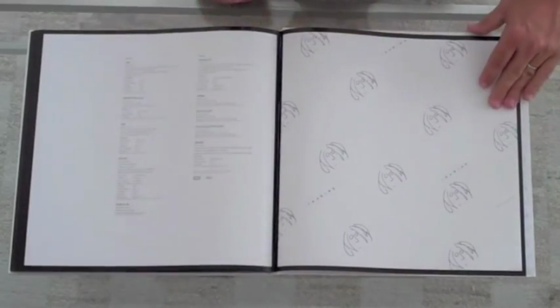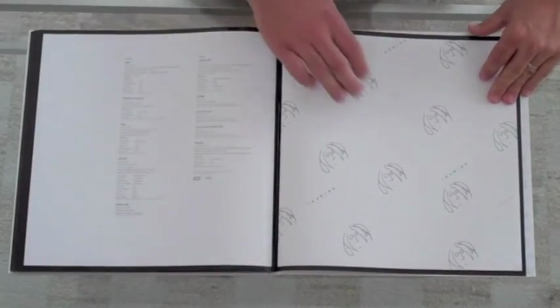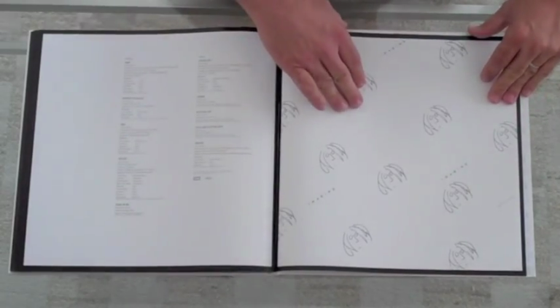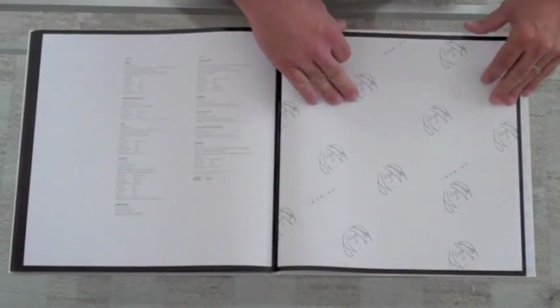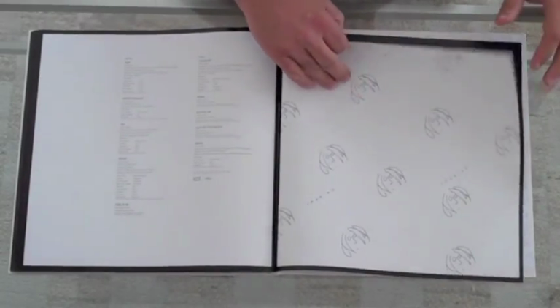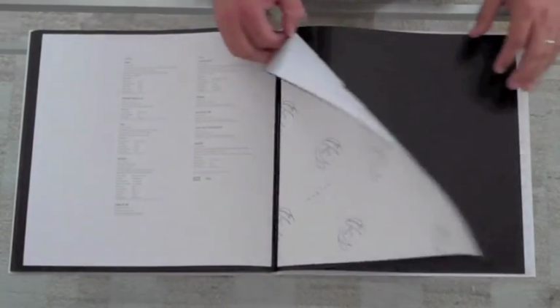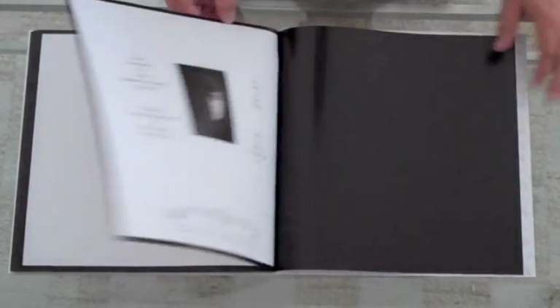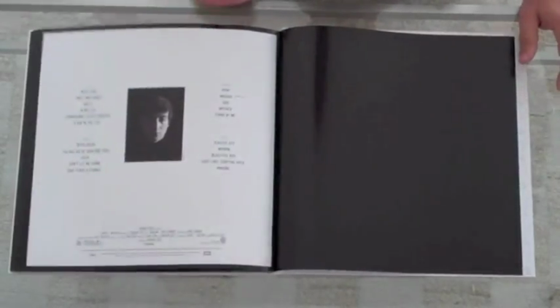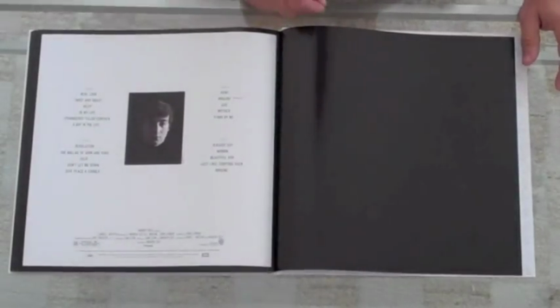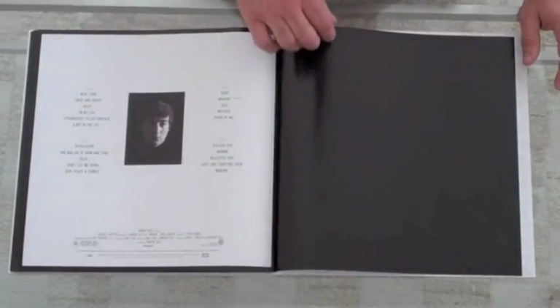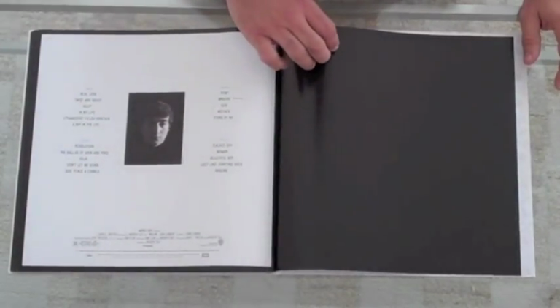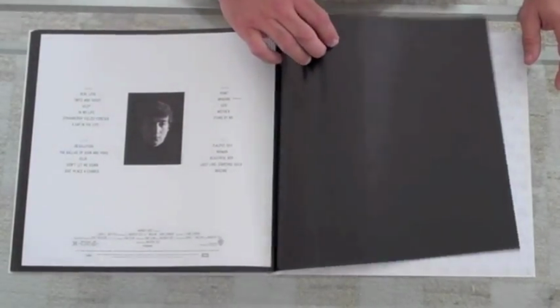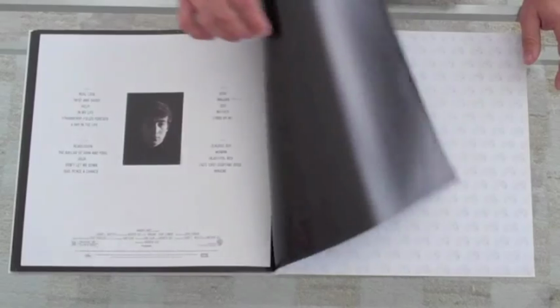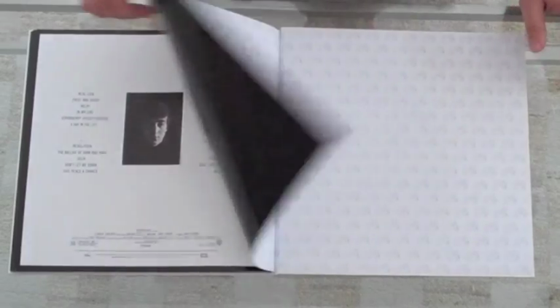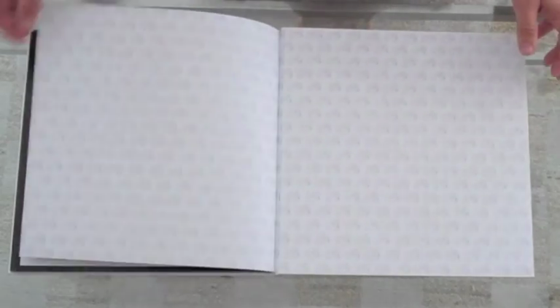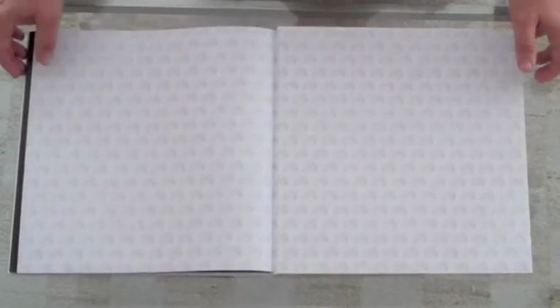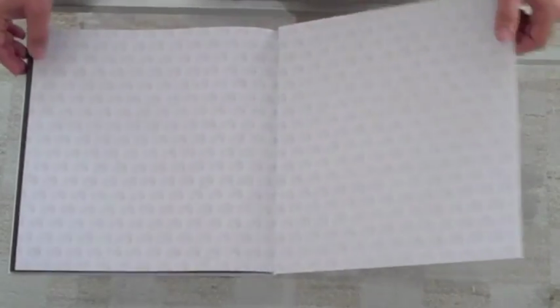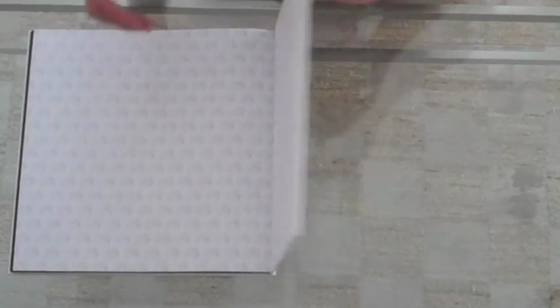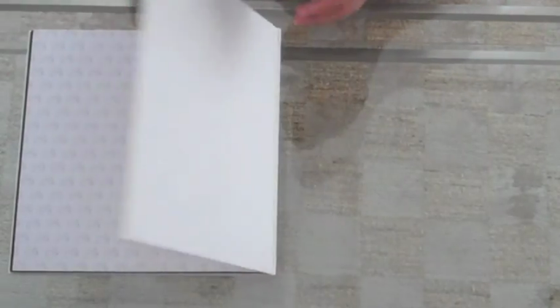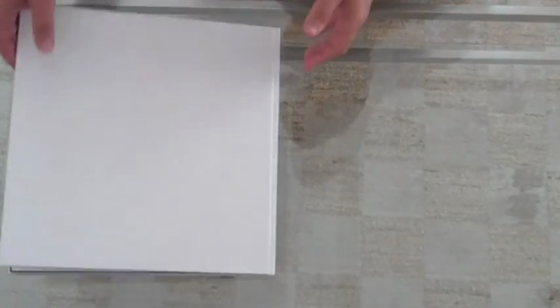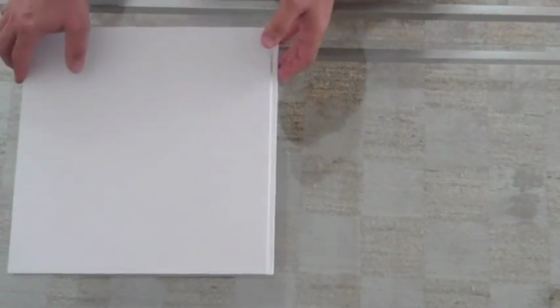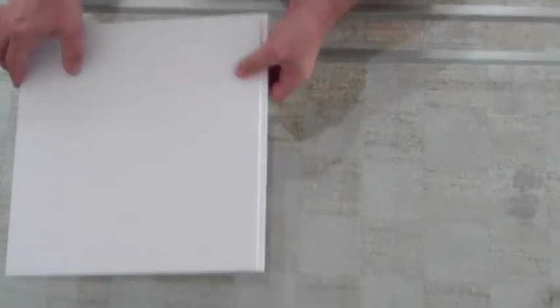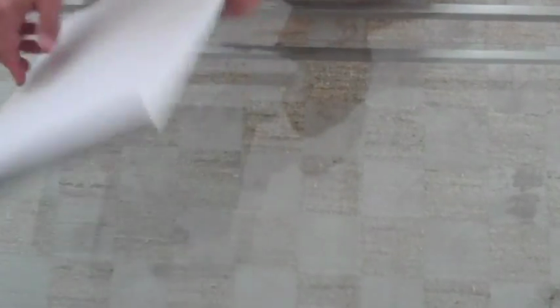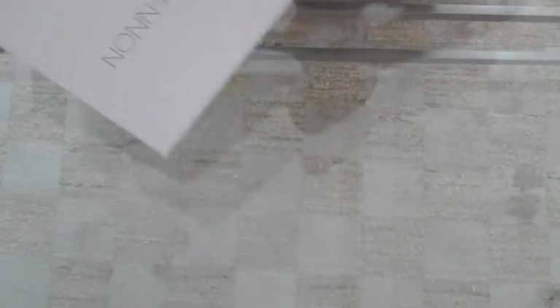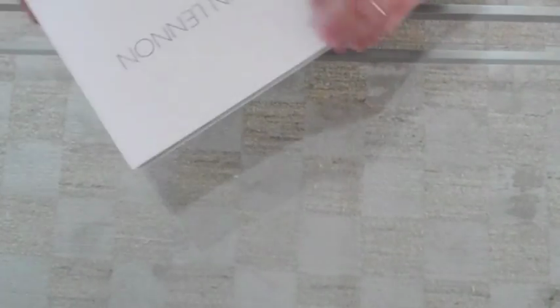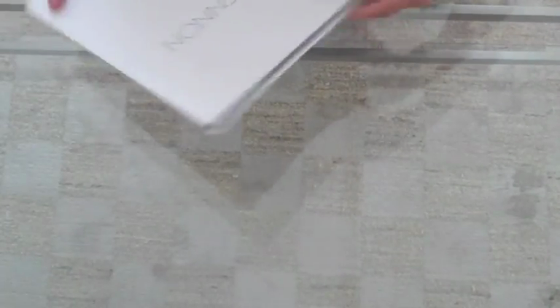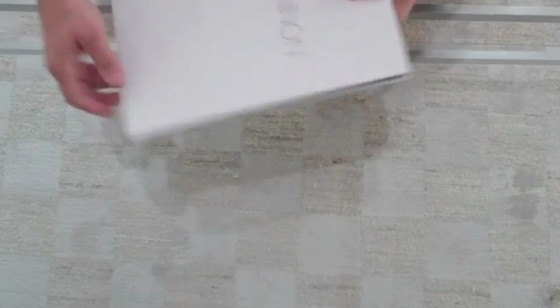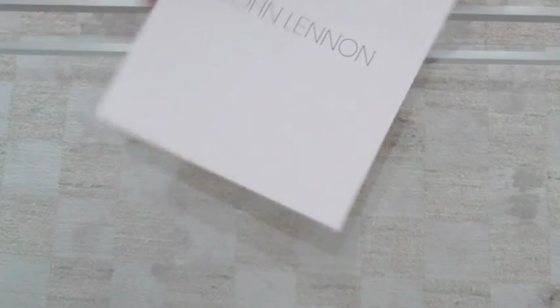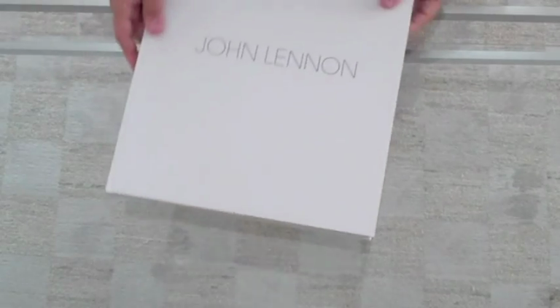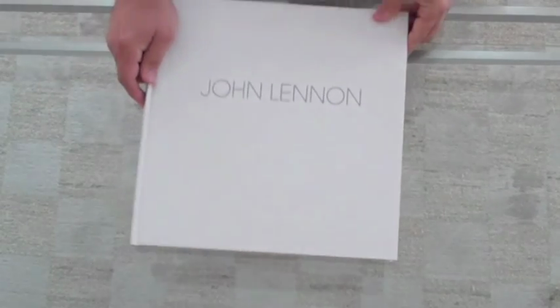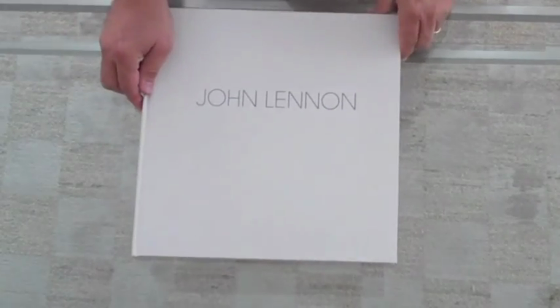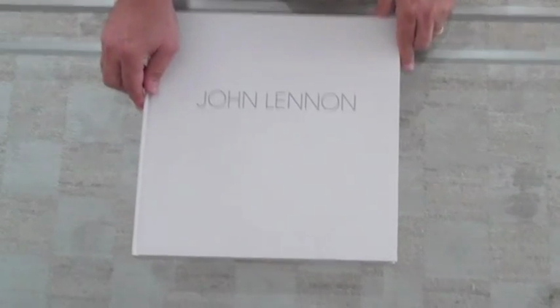People said to me: John Lennon — did he have enough artwork really to fill up a coffee table book? Yes, he did. There you go, I'm really pleased with how this came out.